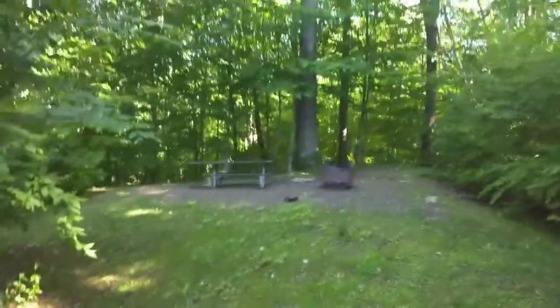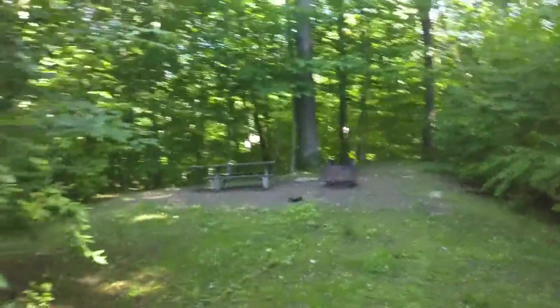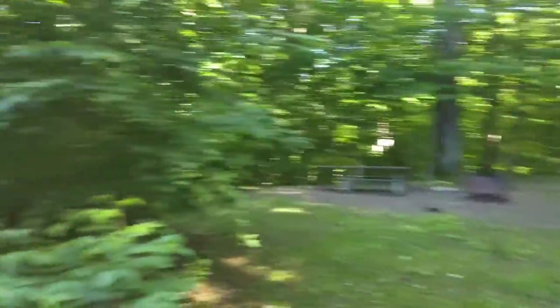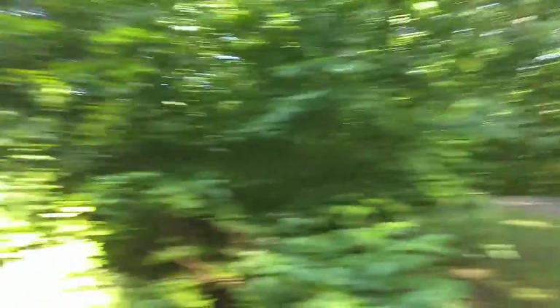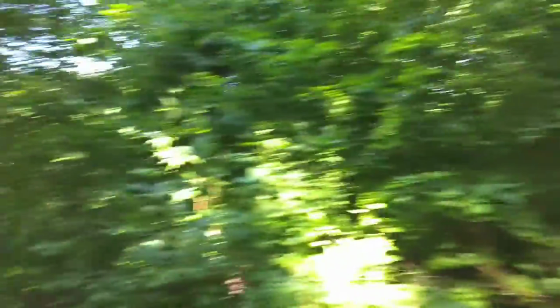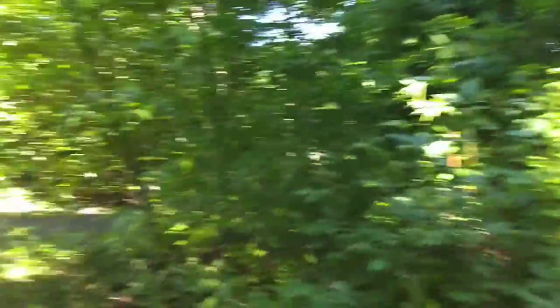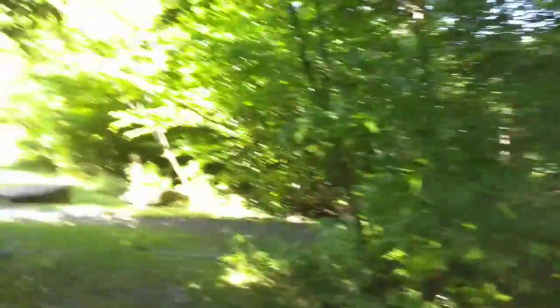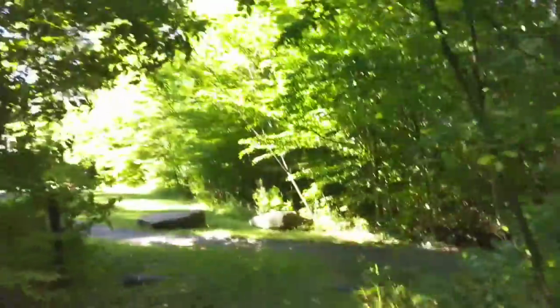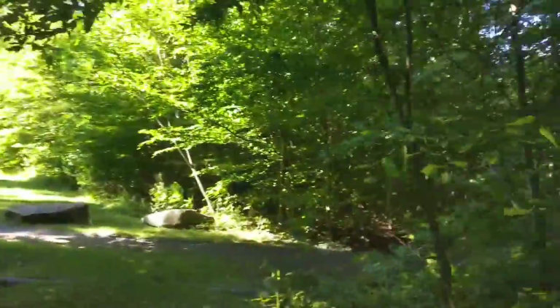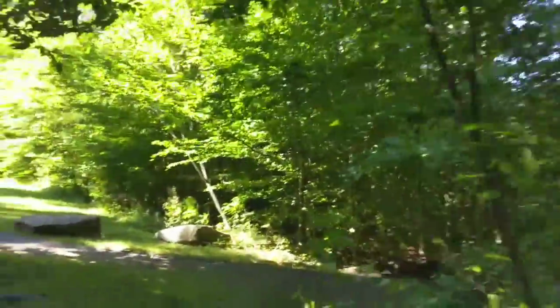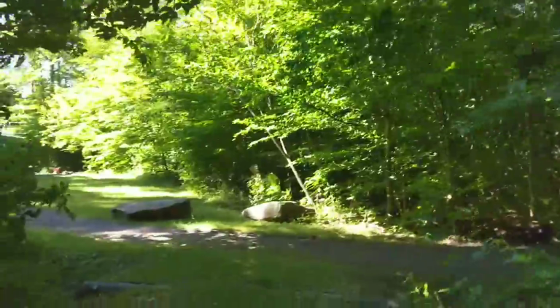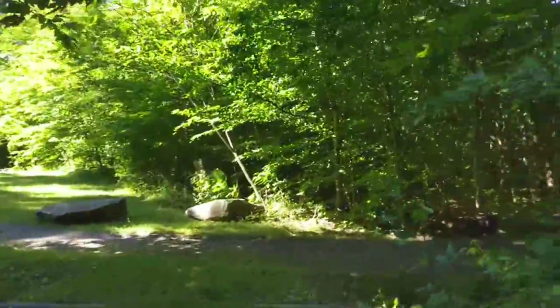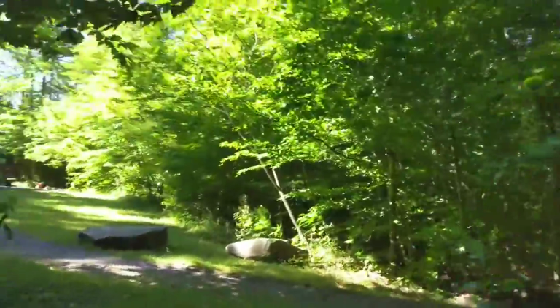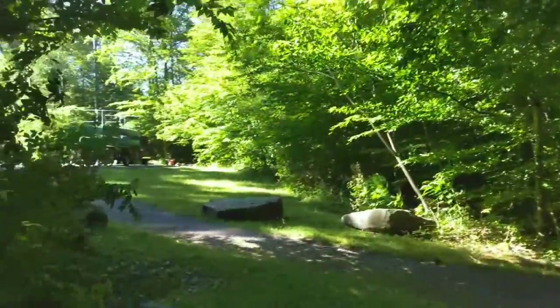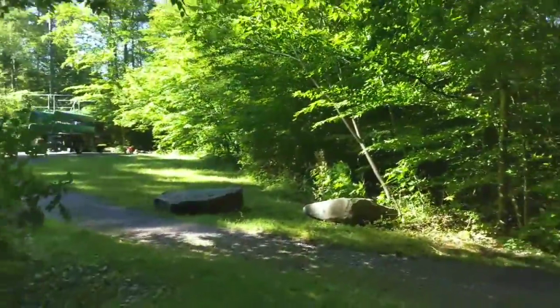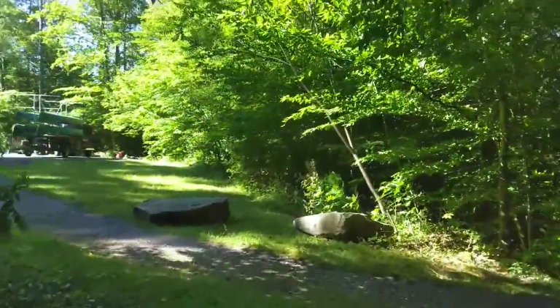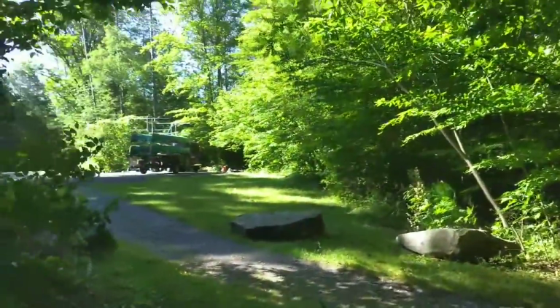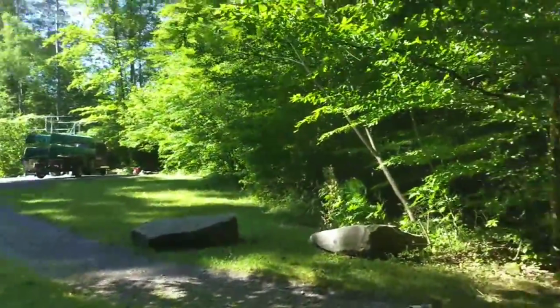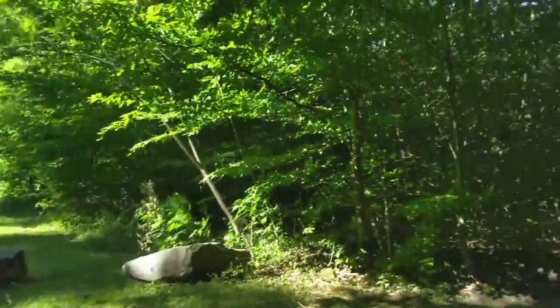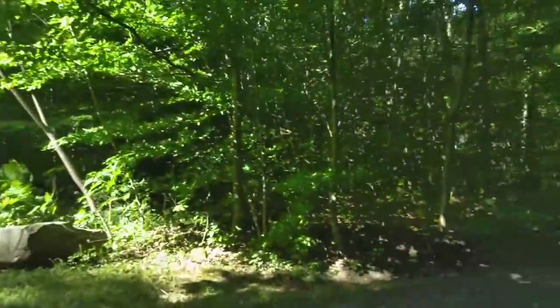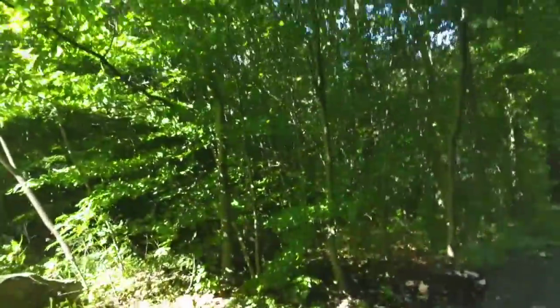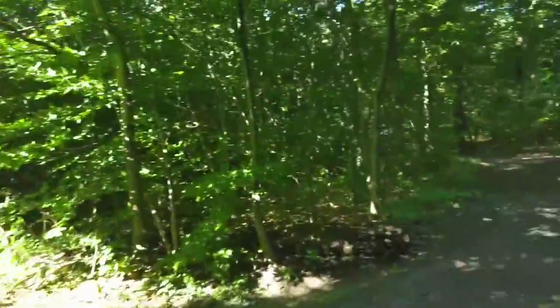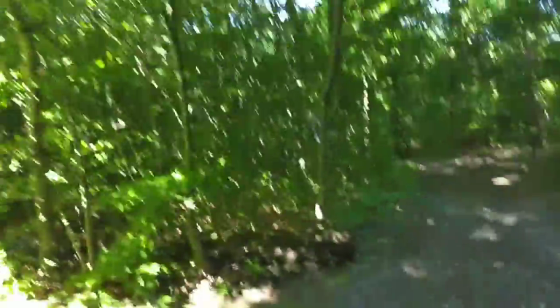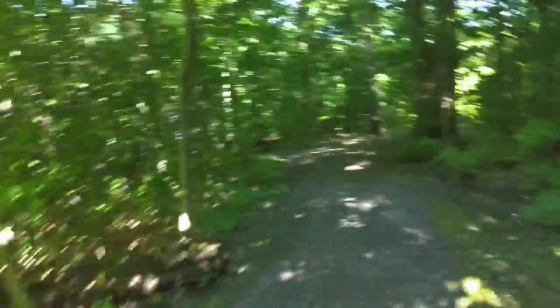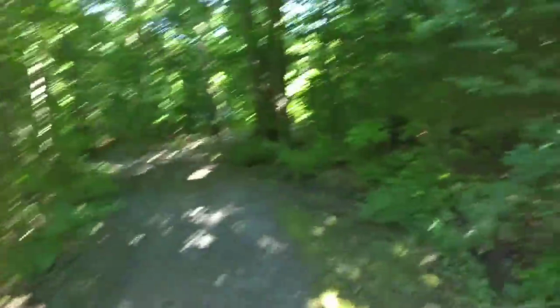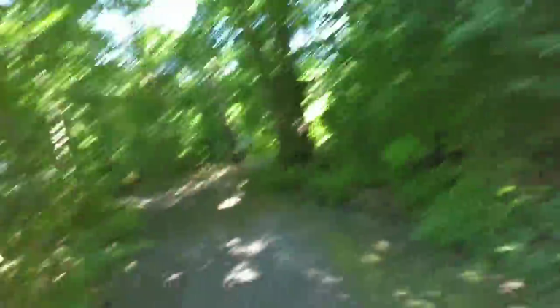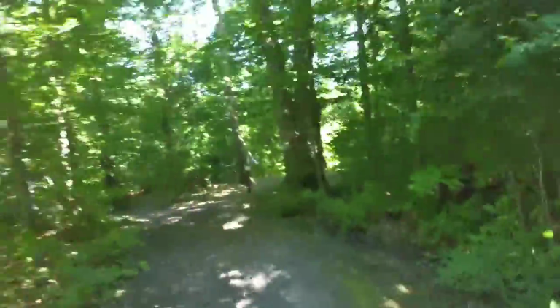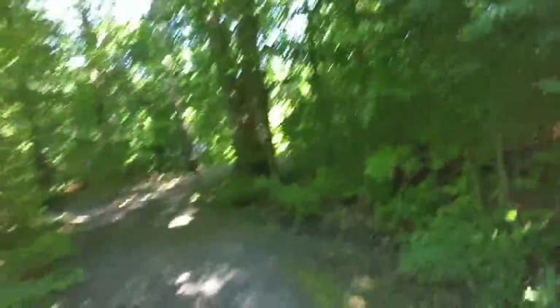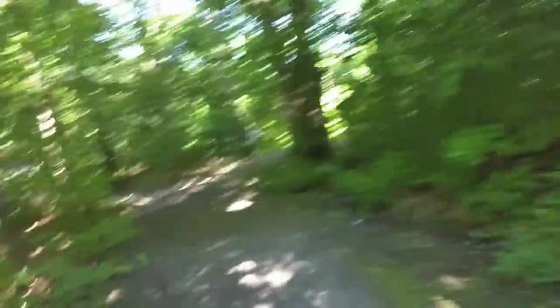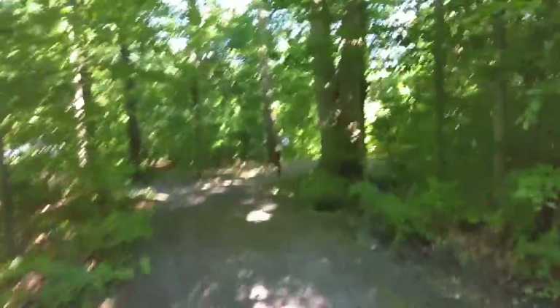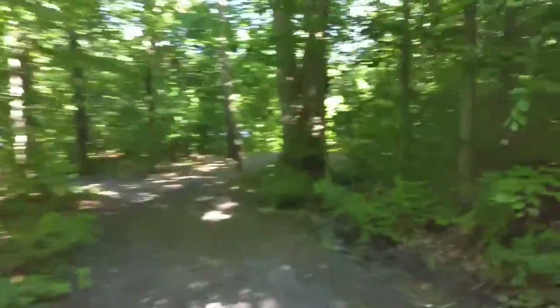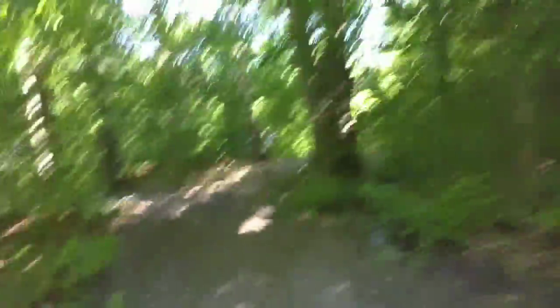Campsite 65 is probably one of the most private campsites in this loop, and it's closest to the parking area.